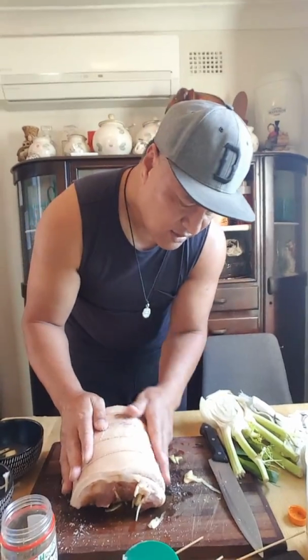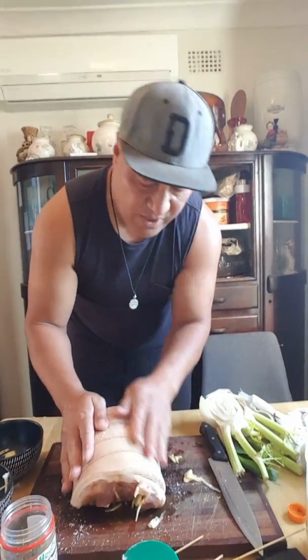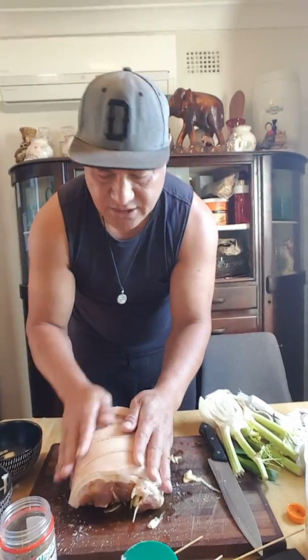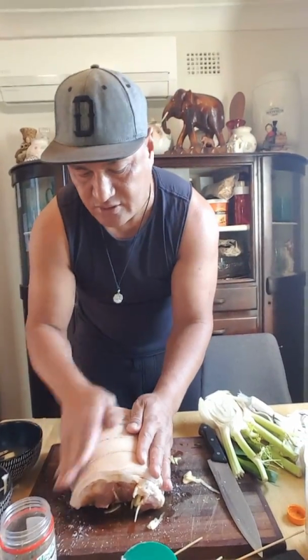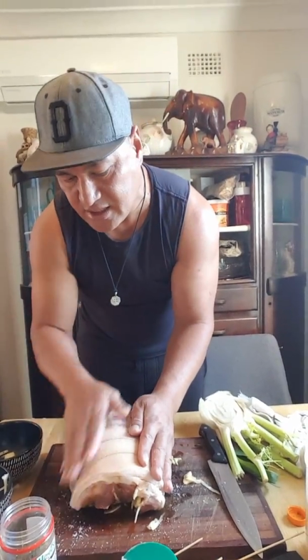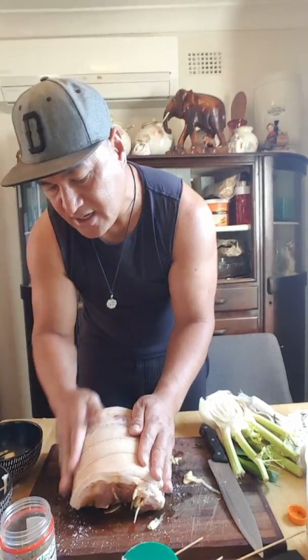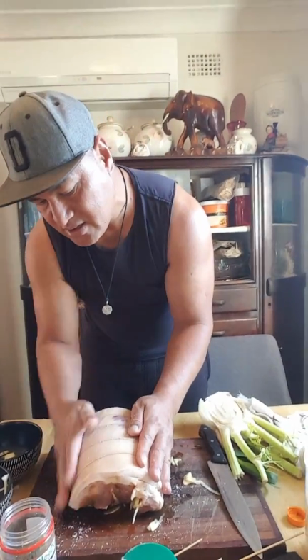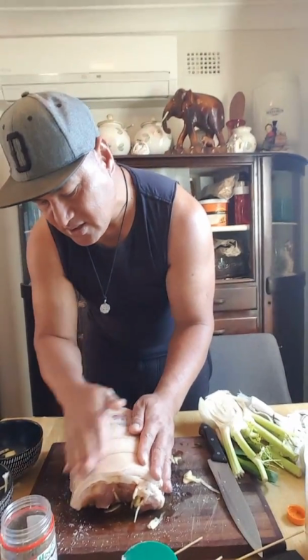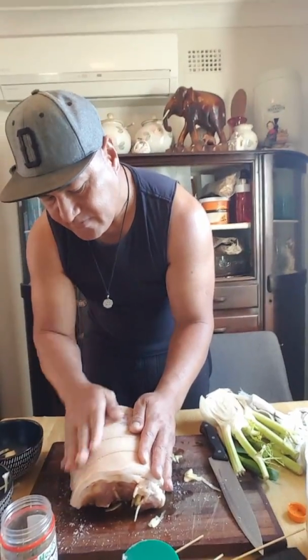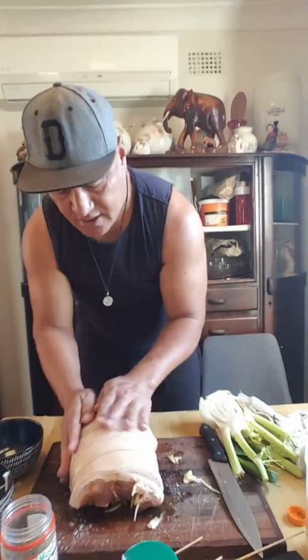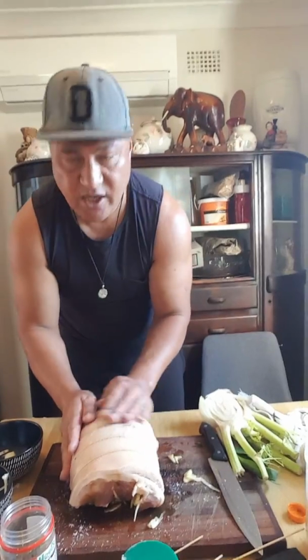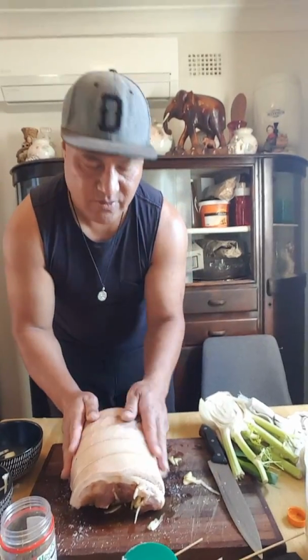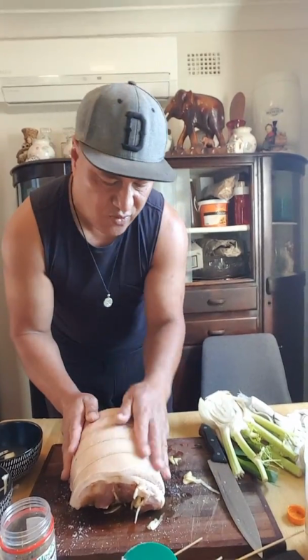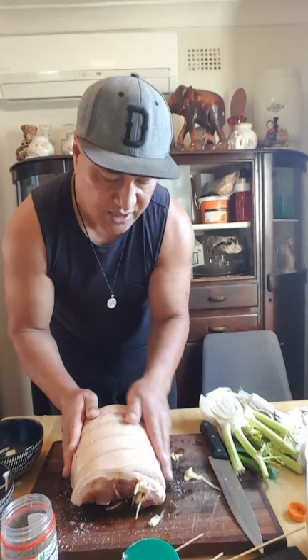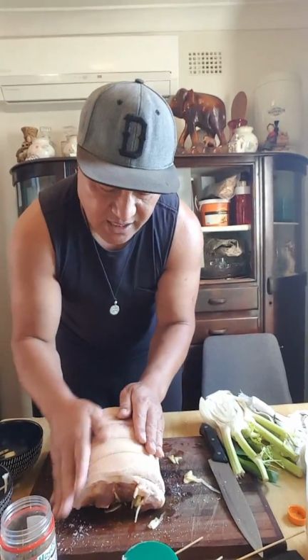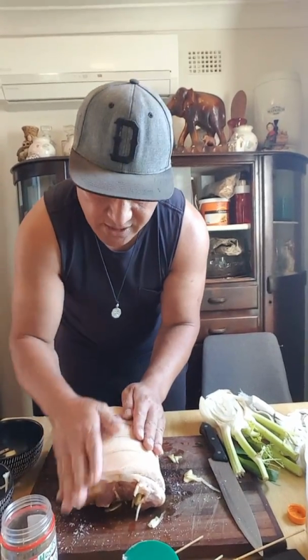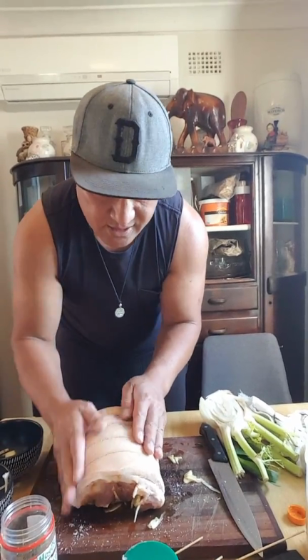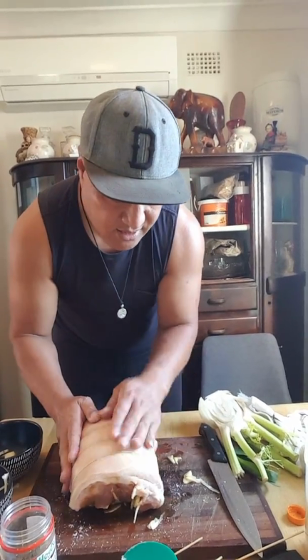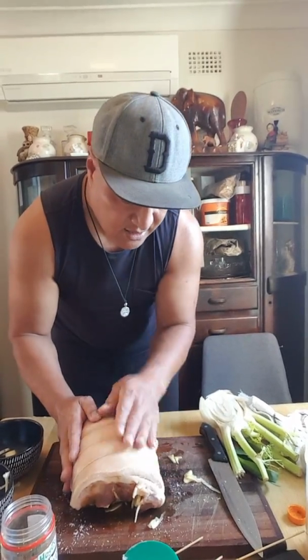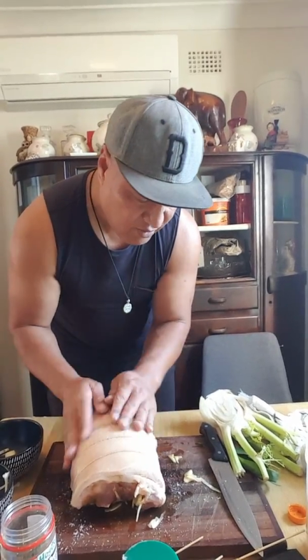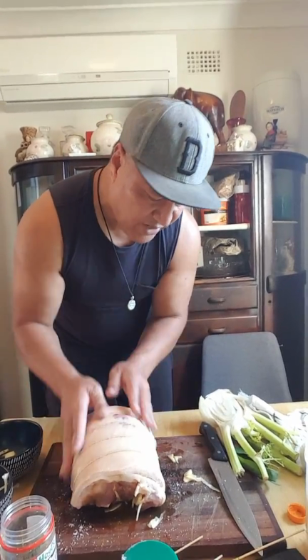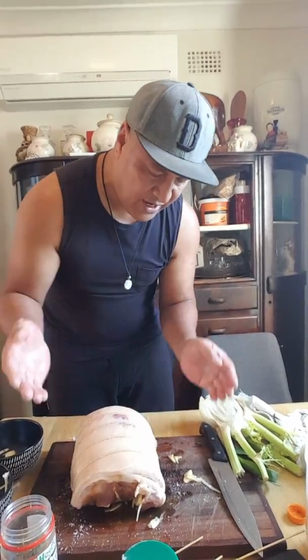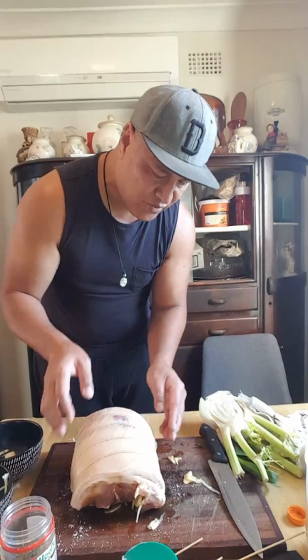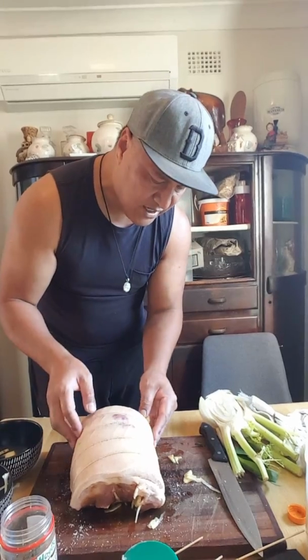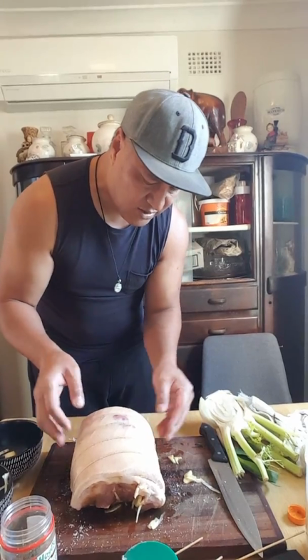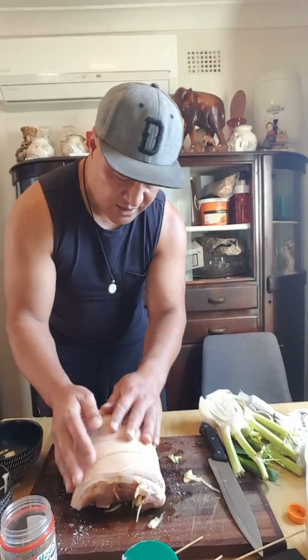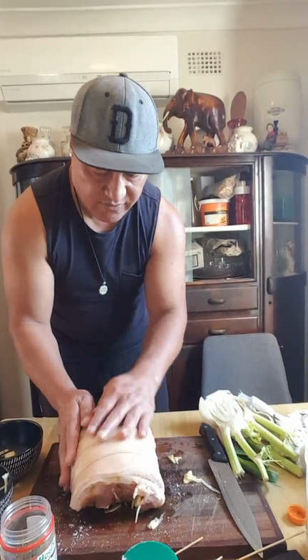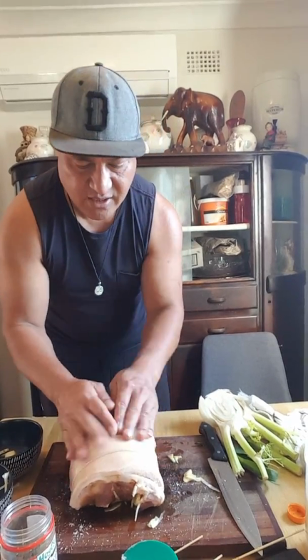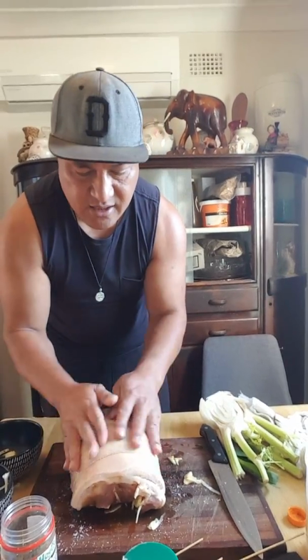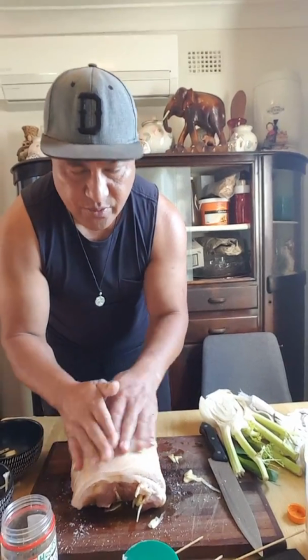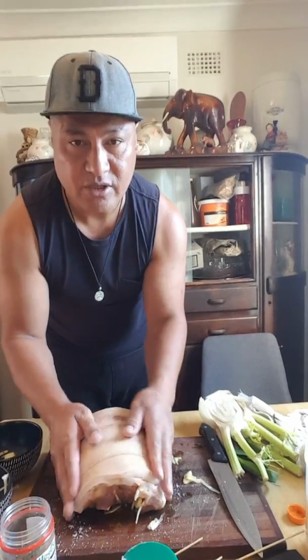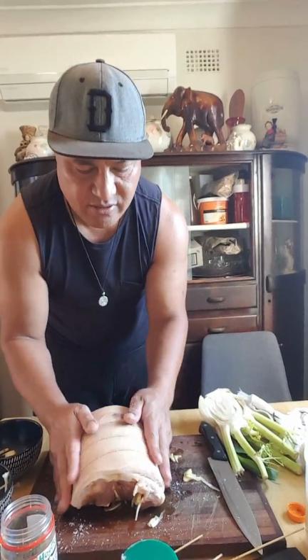And if you massage your salt into the skin, it's going to be crunchy and yummy. With all that effort you put in and the sauce, everything — your pork is going to be beautiful.